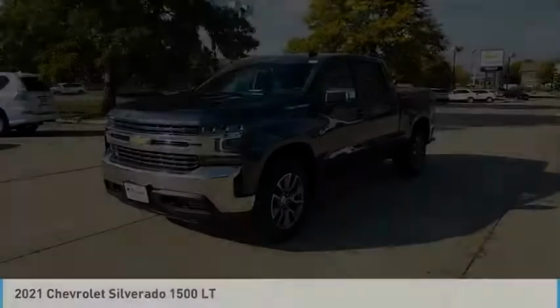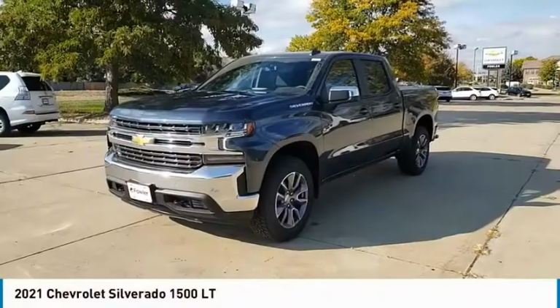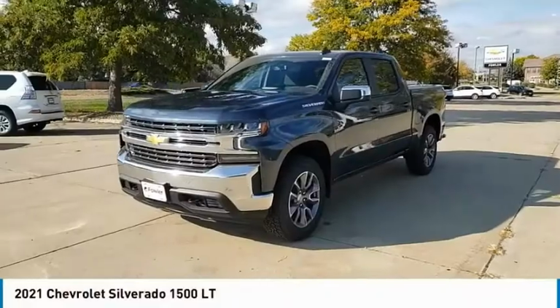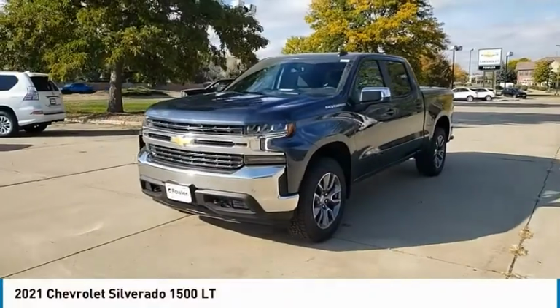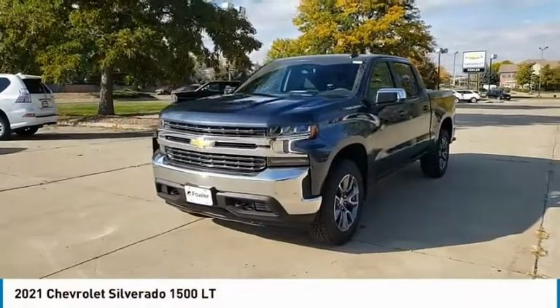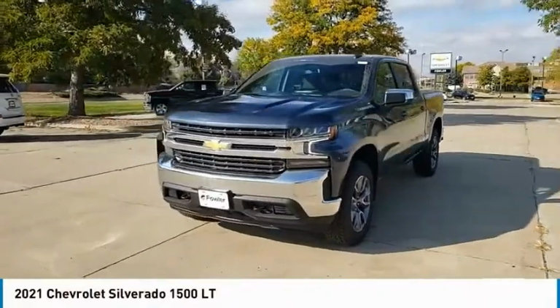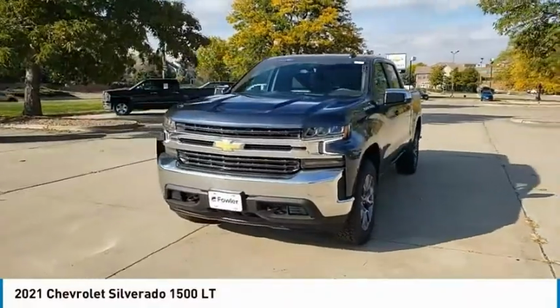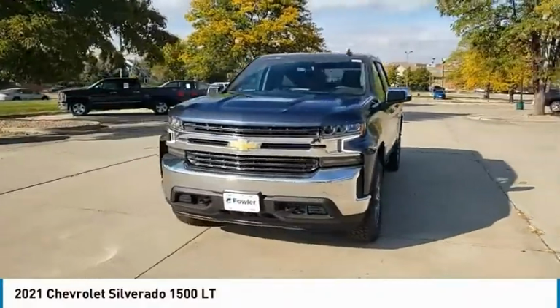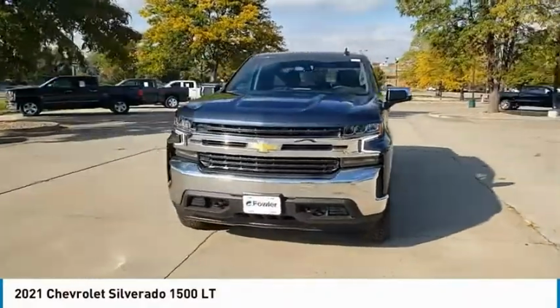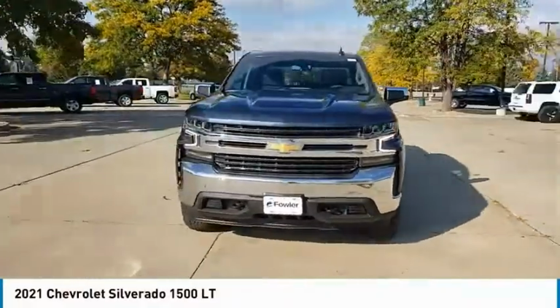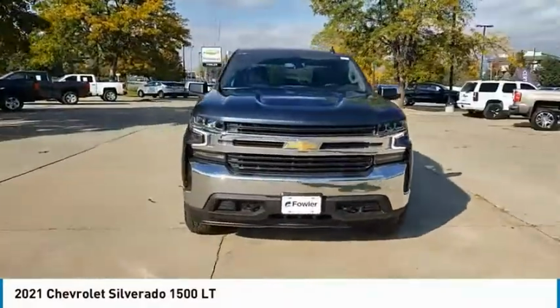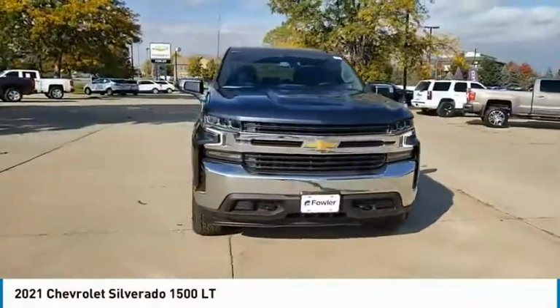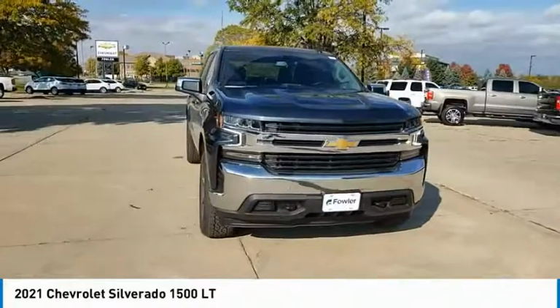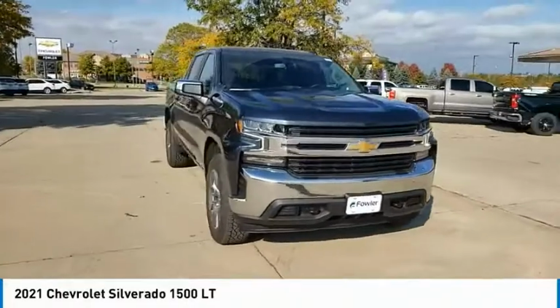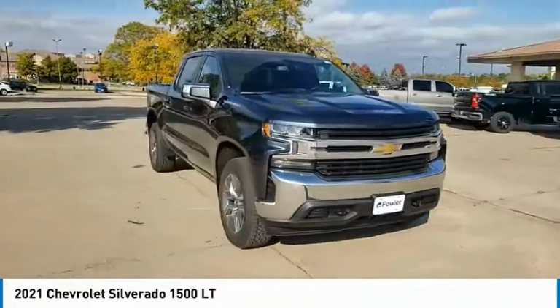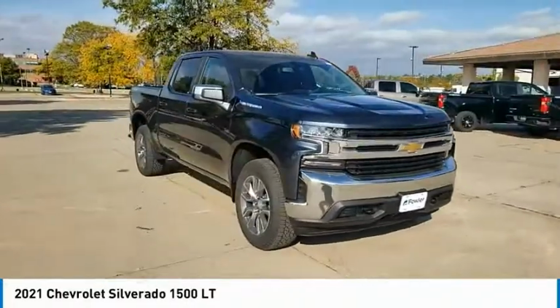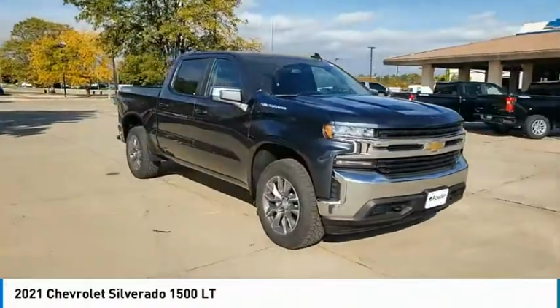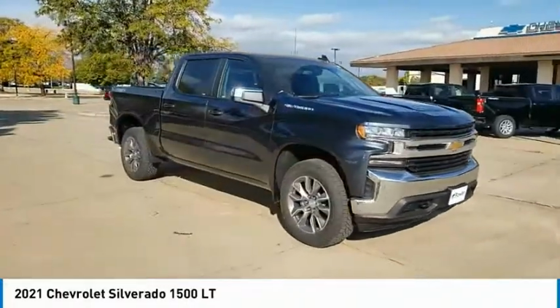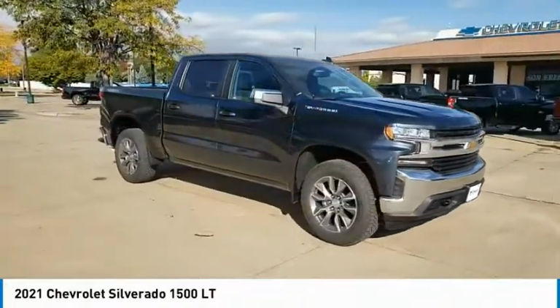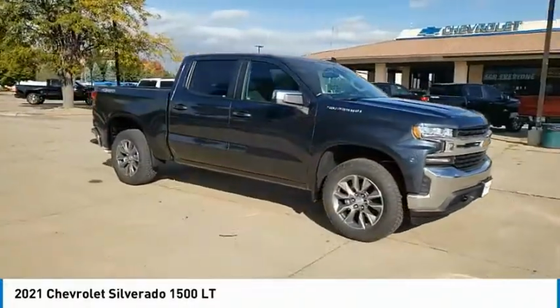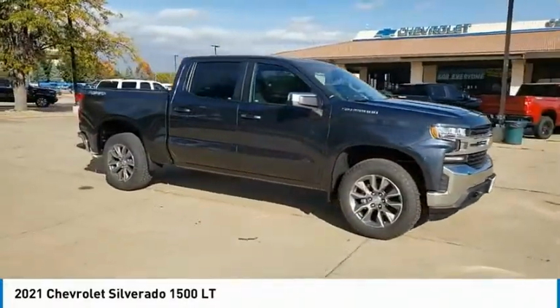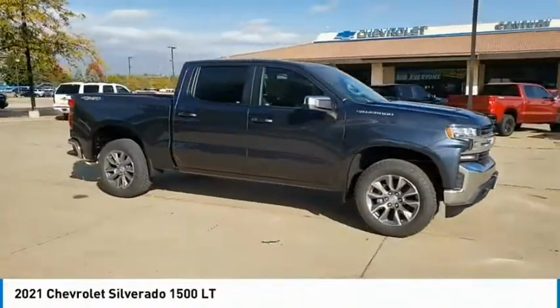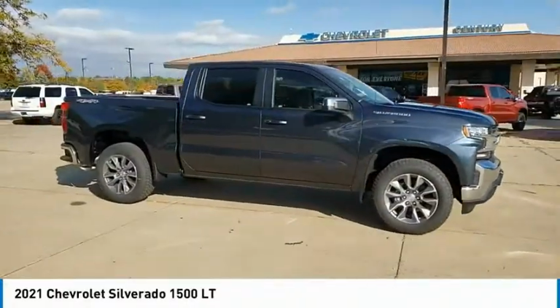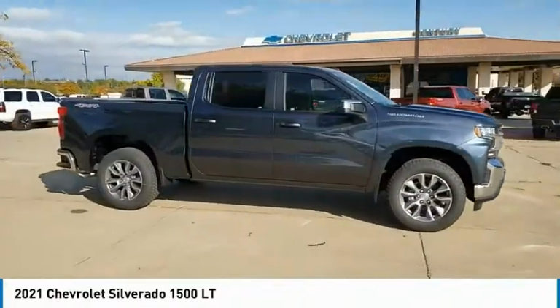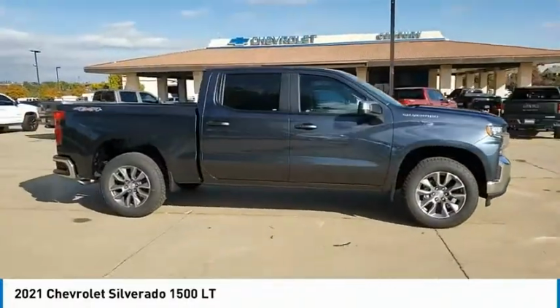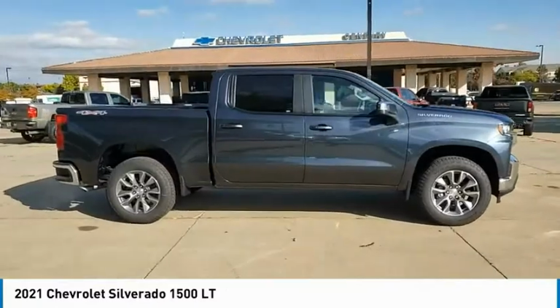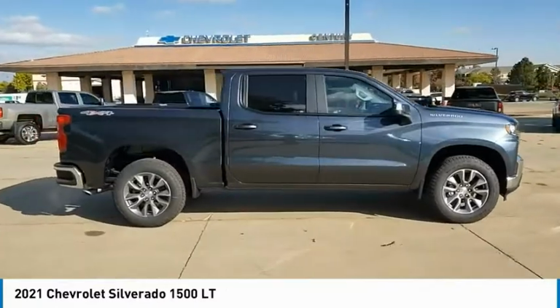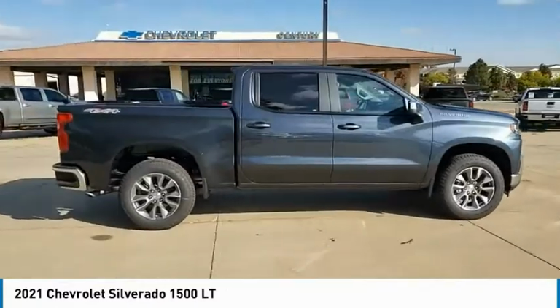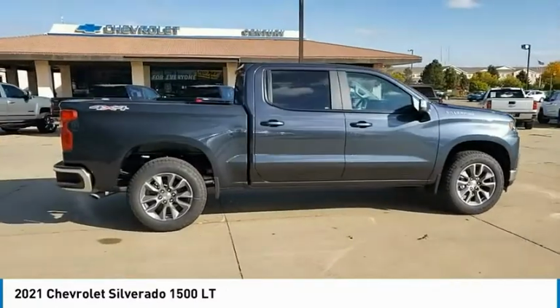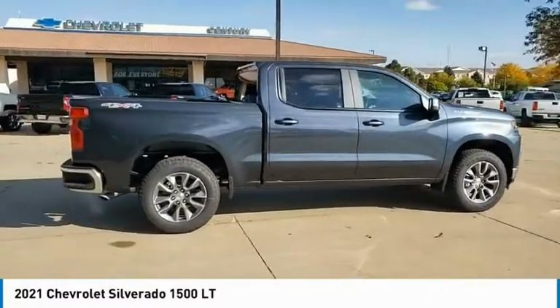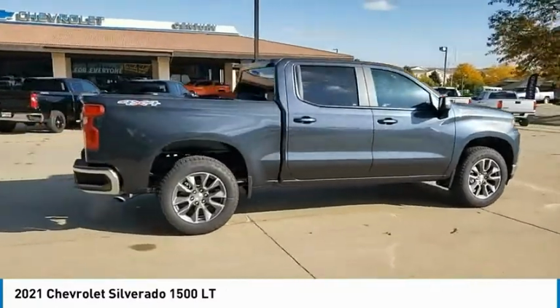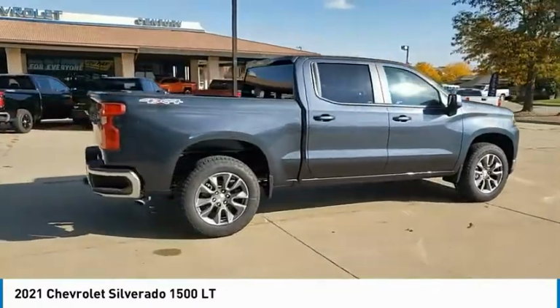We are pleased to show you the 2021 Silverado 1500. The Chevy Silverado 1500 has the lowest cost of ownership of any full-size pickup. This vehicle has less than 100 miles.